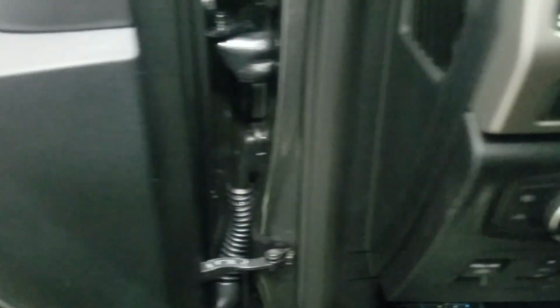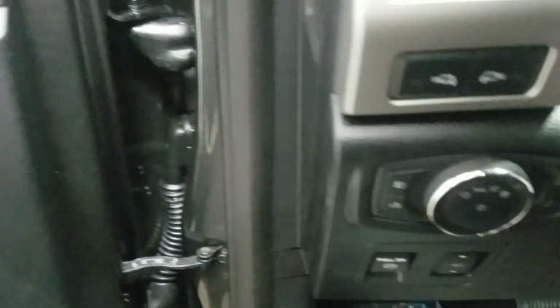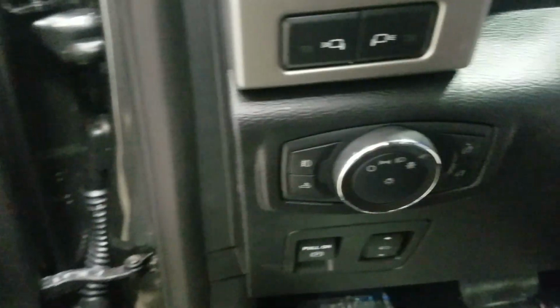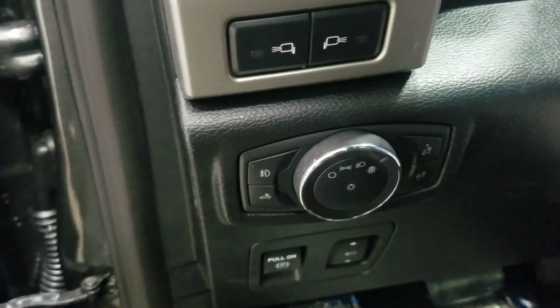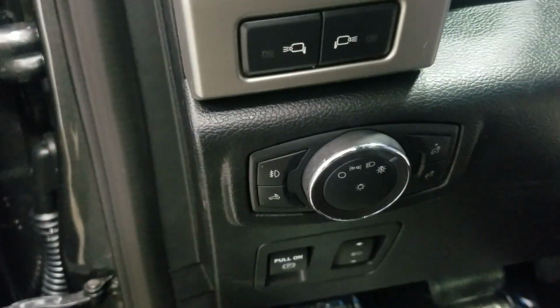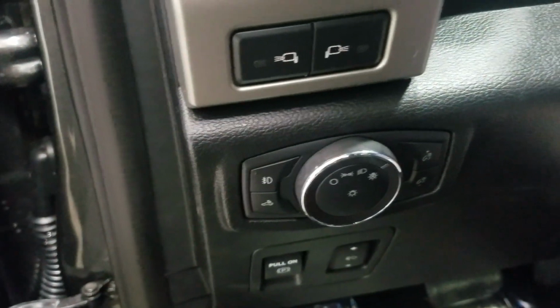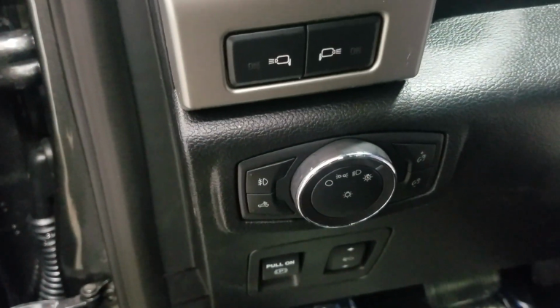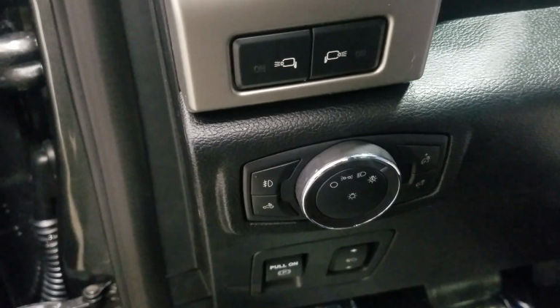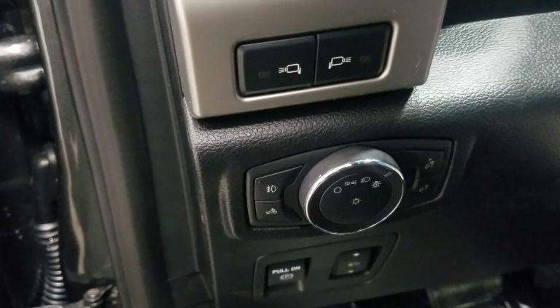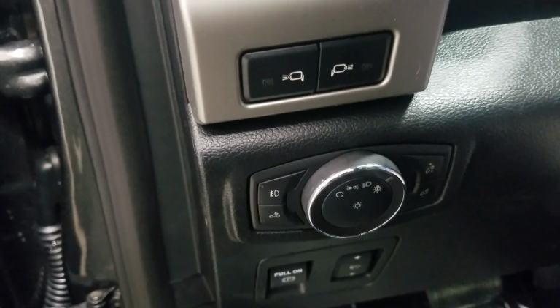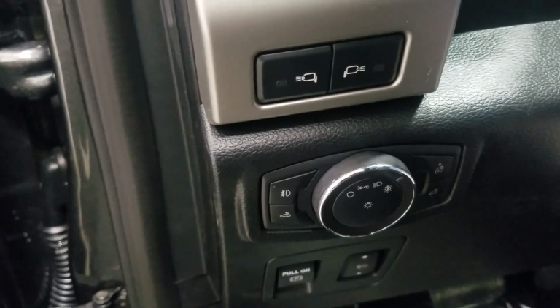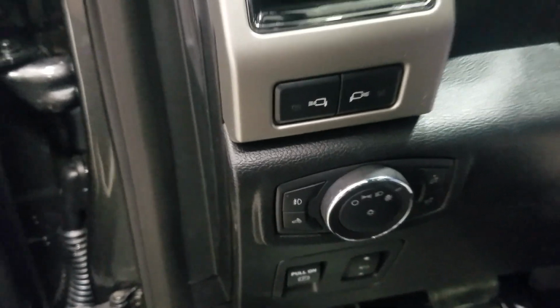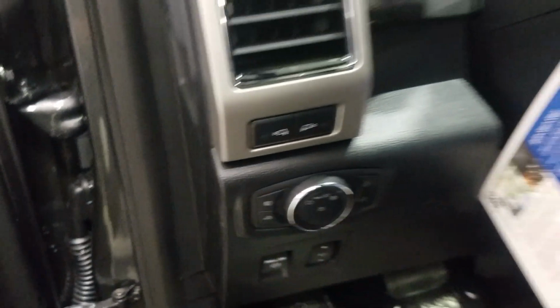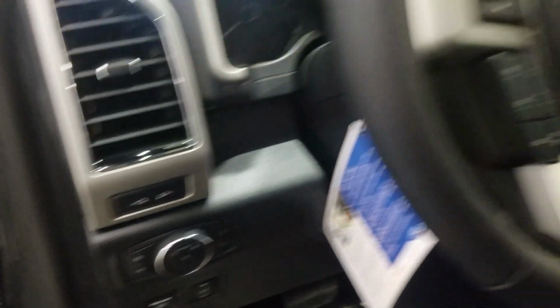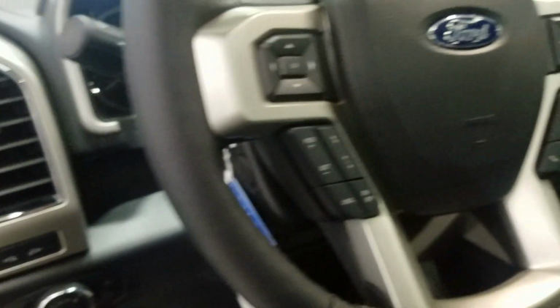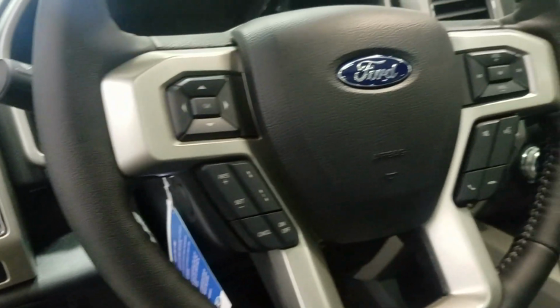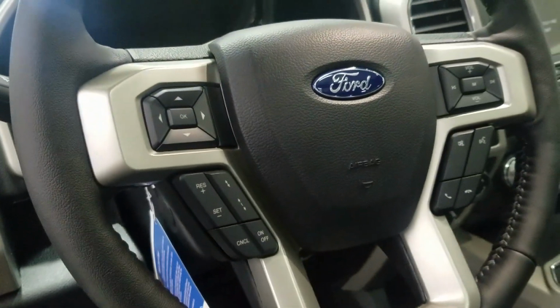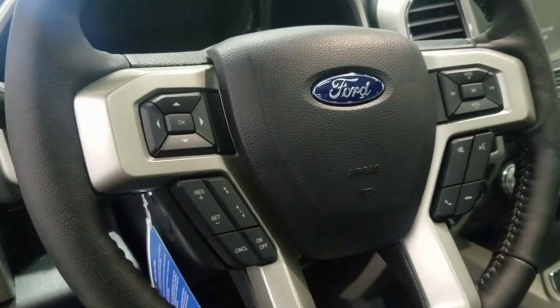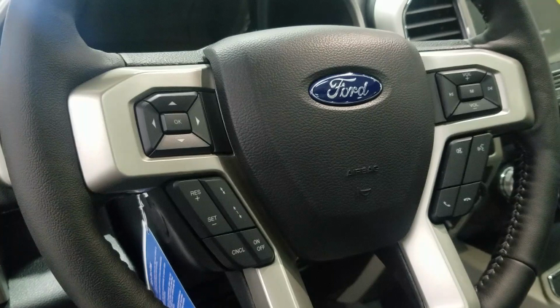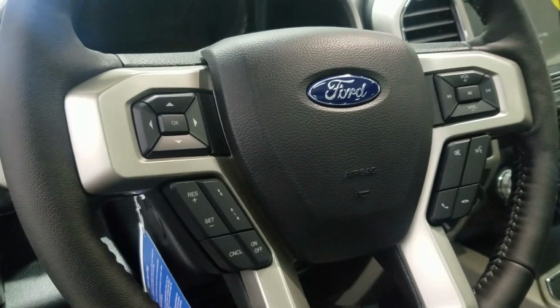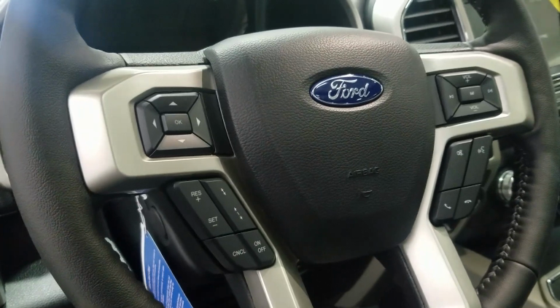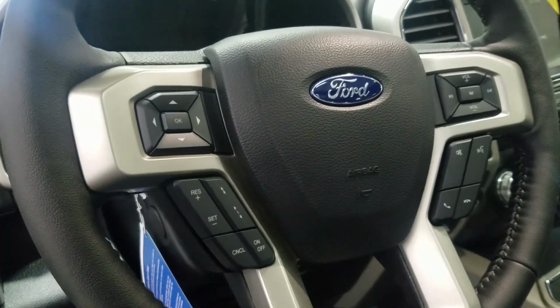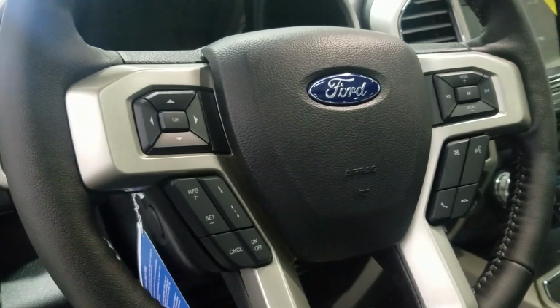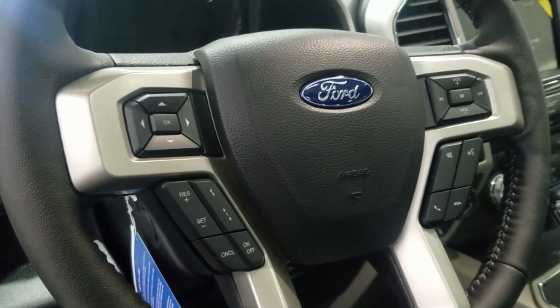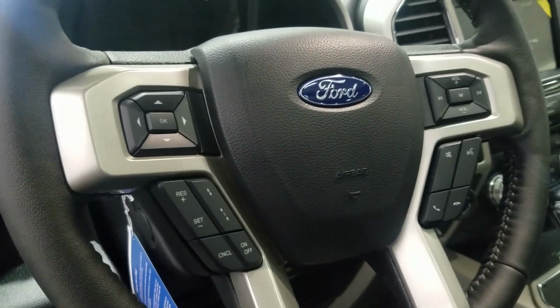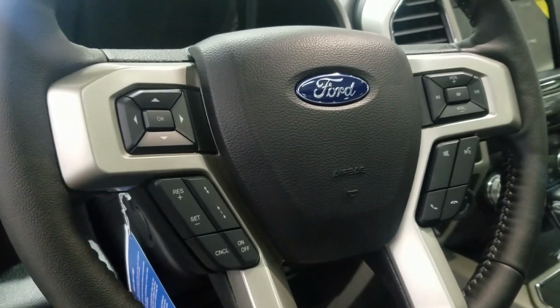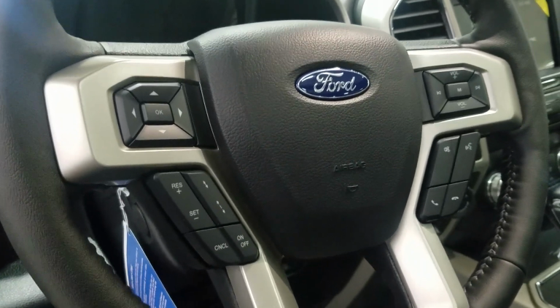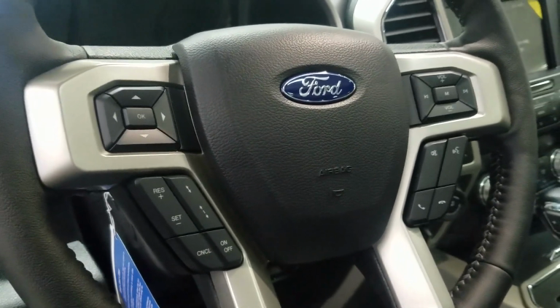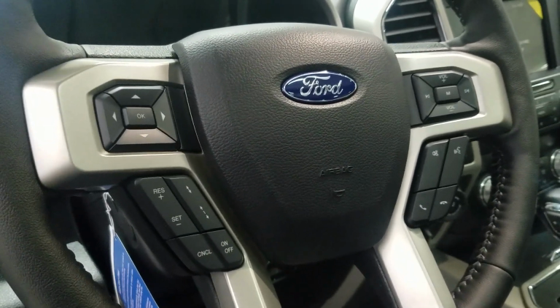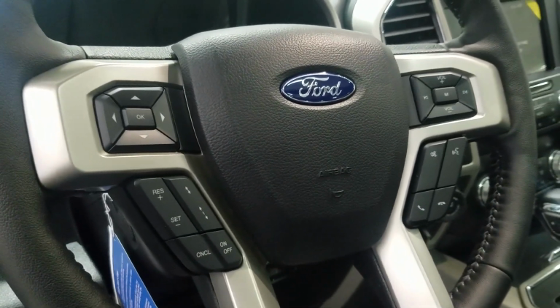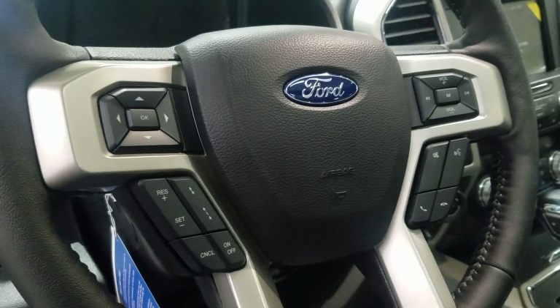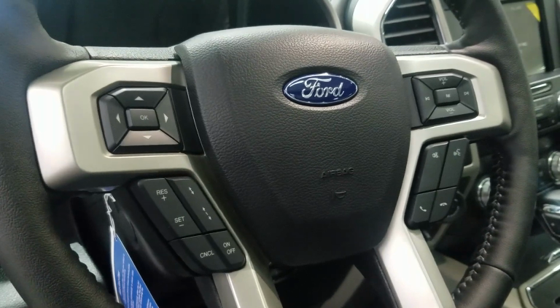Over at the steering column we have our automatic headlamp dial as well as our side mirror spotlight controls. We have a fully telescopic steering wheel with the information trackpad and adaptive cruise control settings to the left, and over at the right we have our entertainment and media trackpad and hands-free controls.